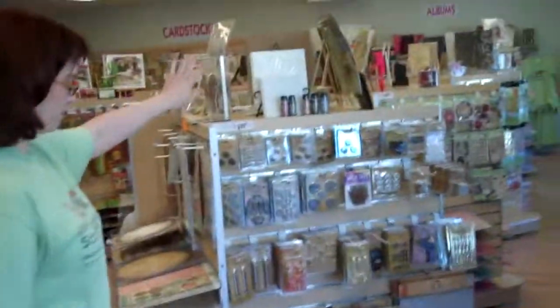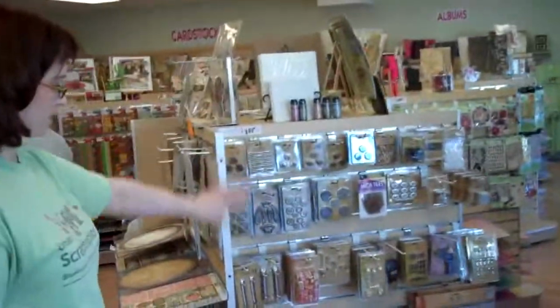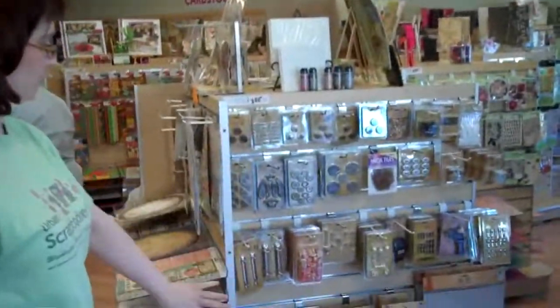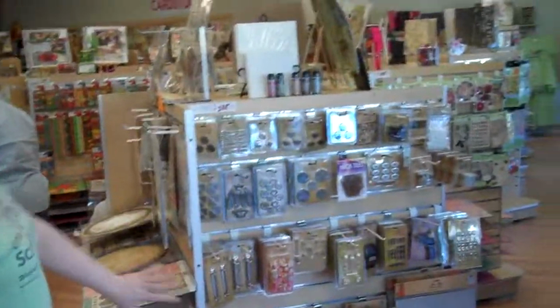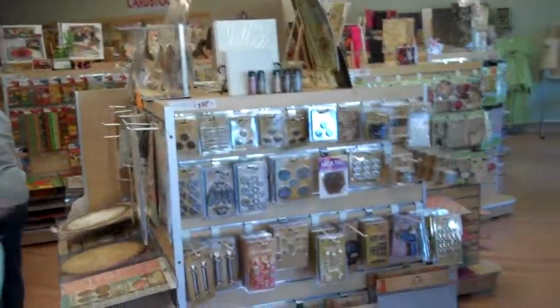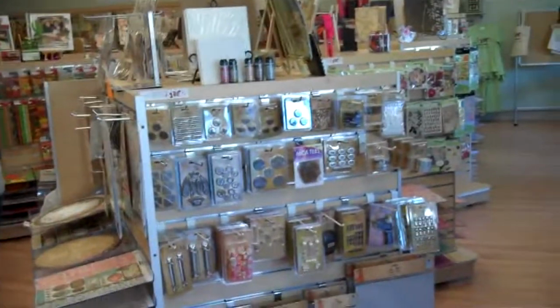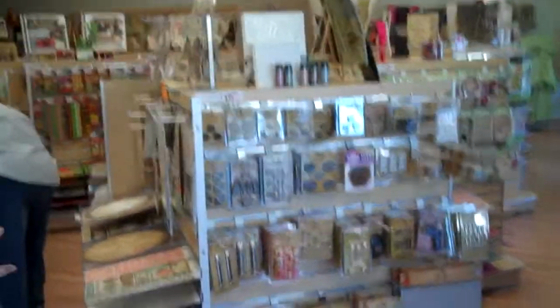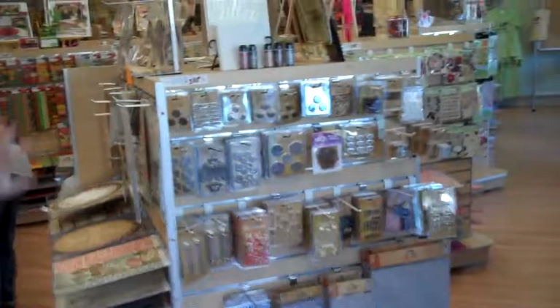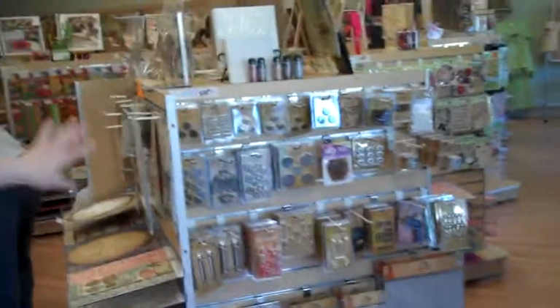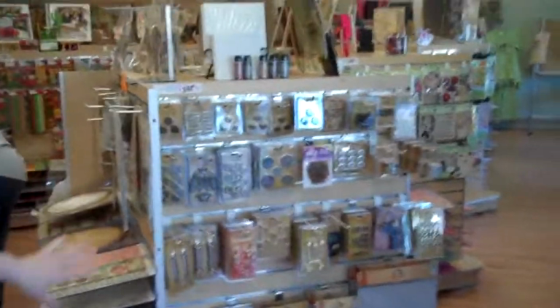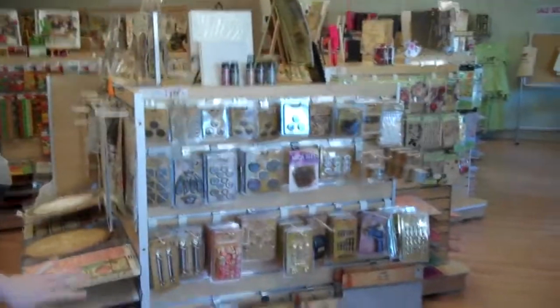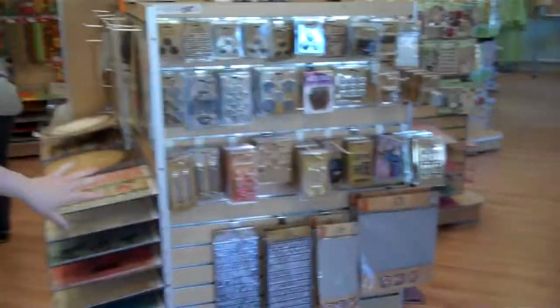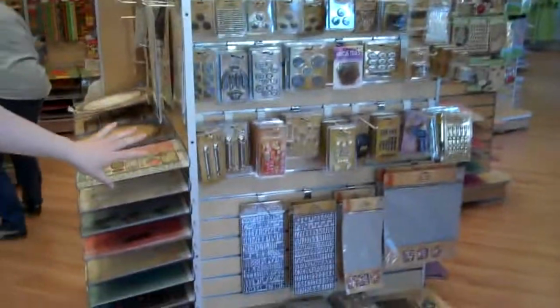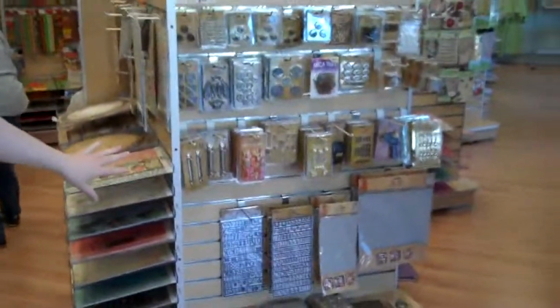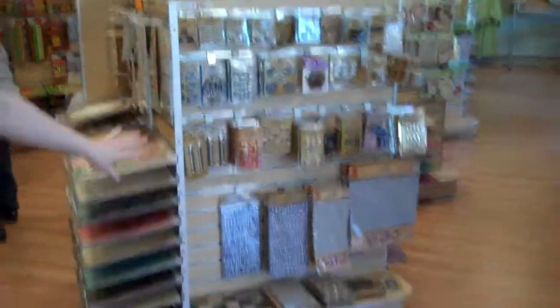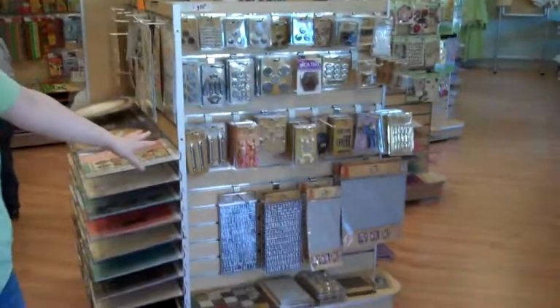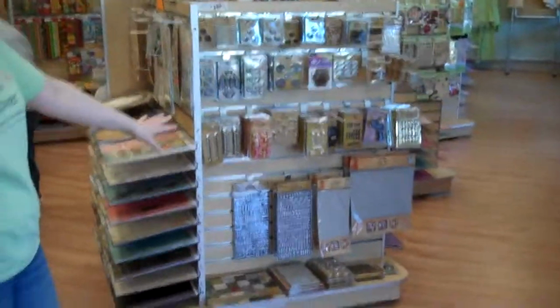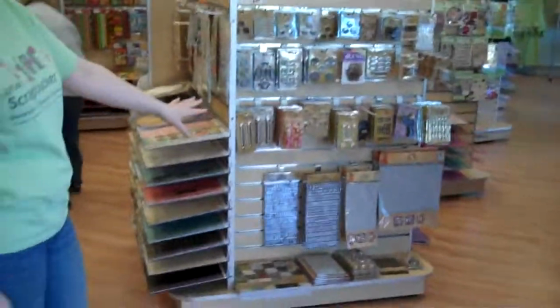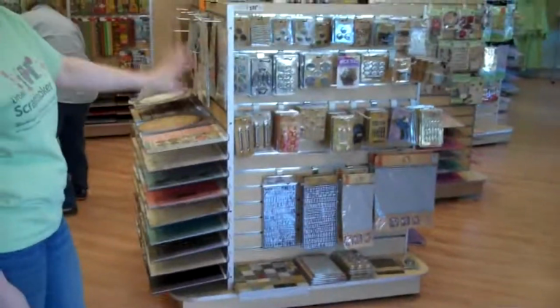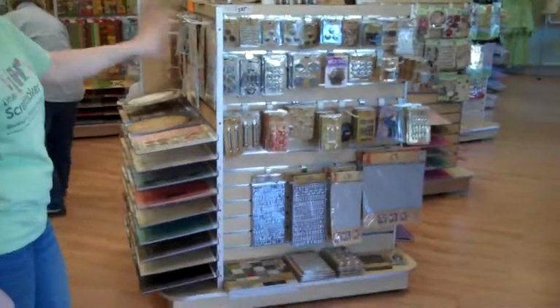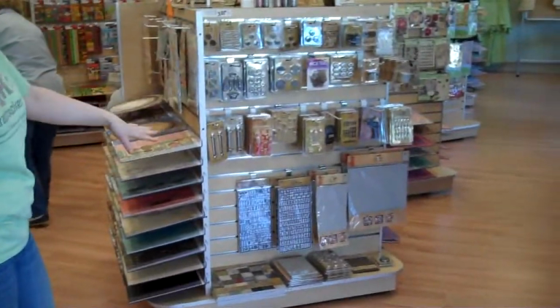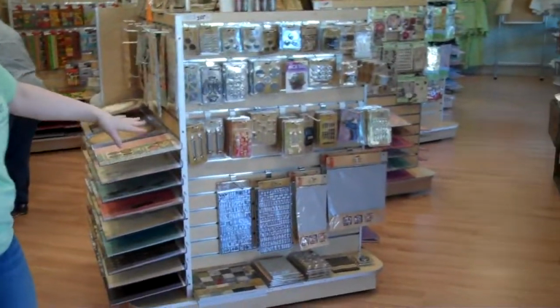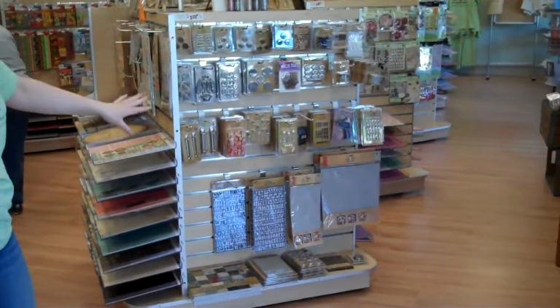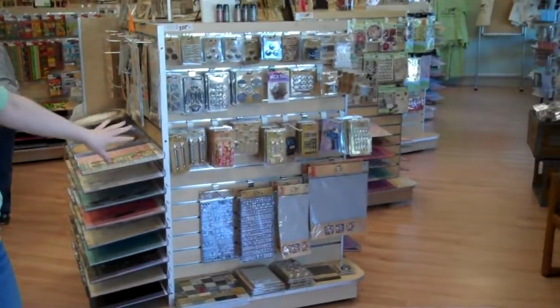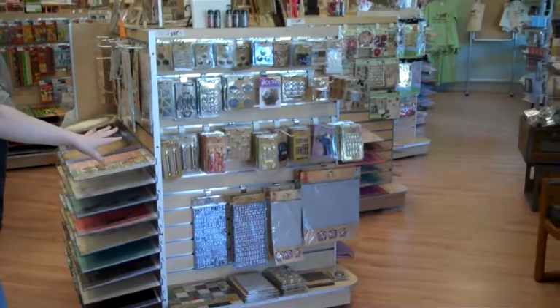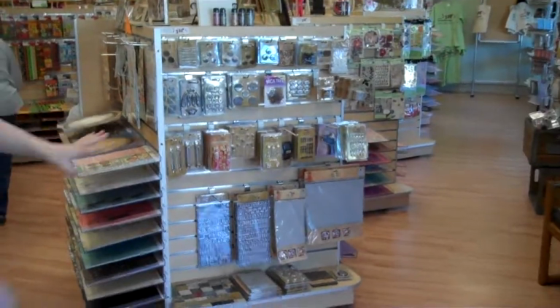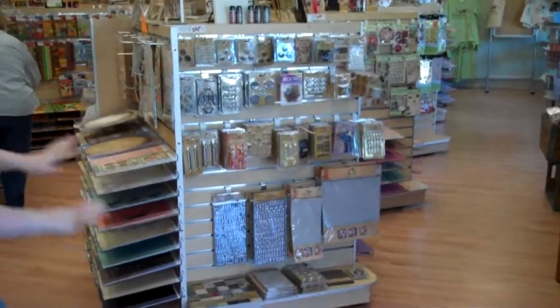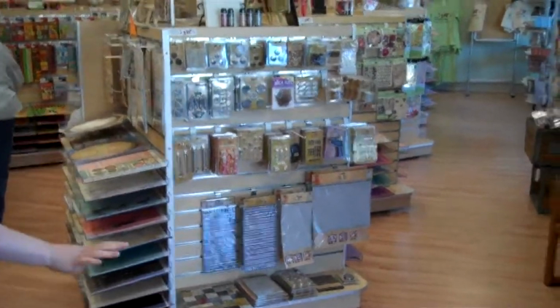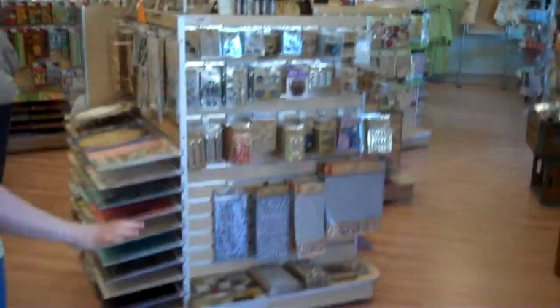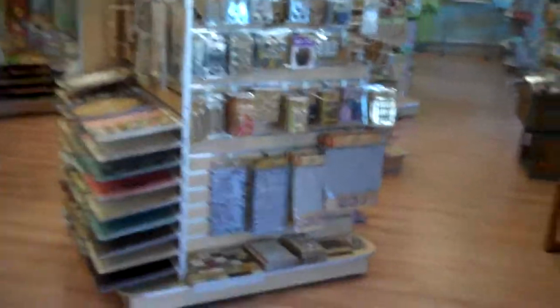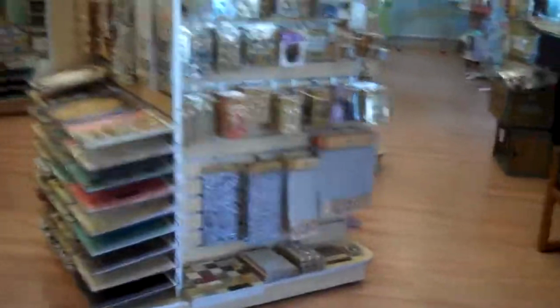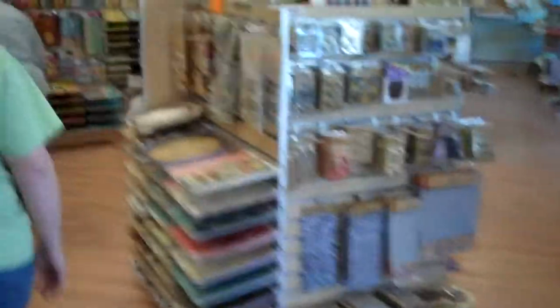Up front here we've got all of our newest stuff. This is a lot of the new stuff that just came out from Tim Holtz. I ordered in pretty much everything from the show, so we've got a great selection of his goodies.